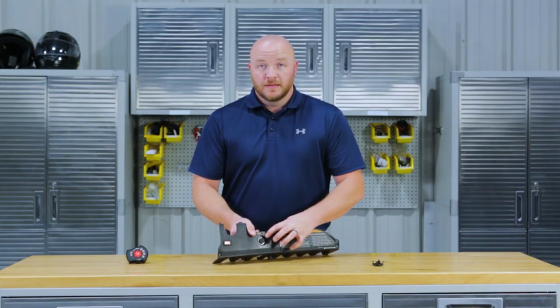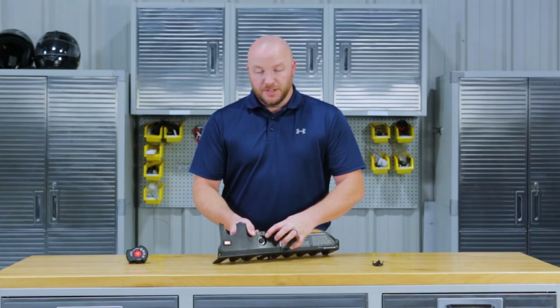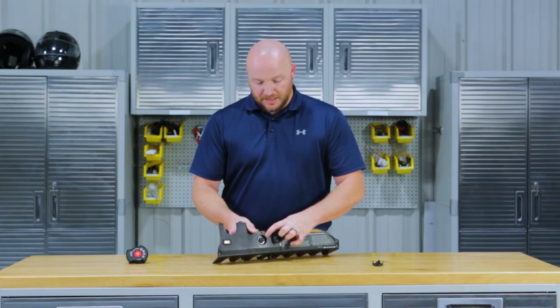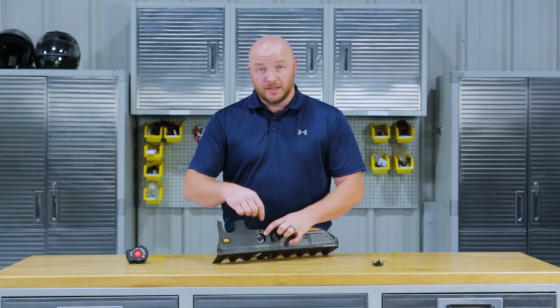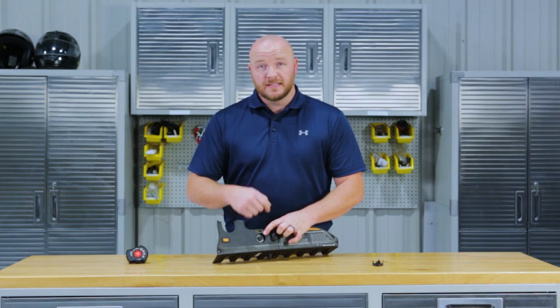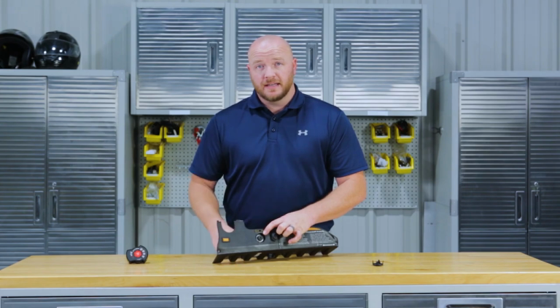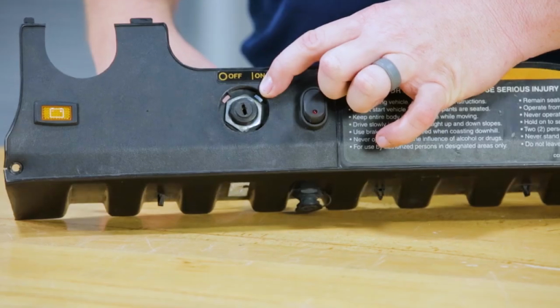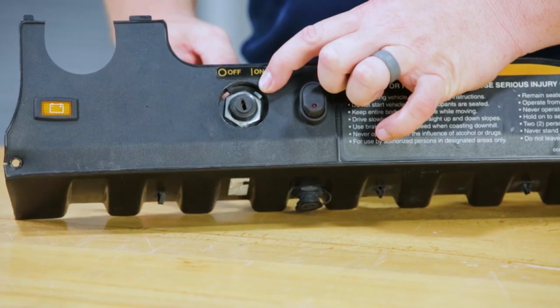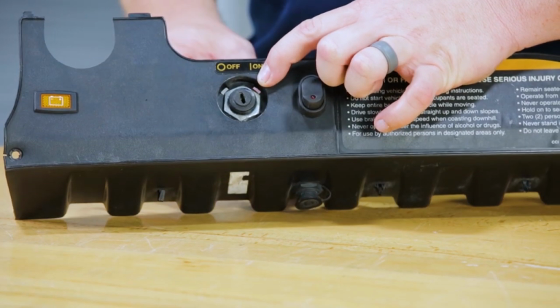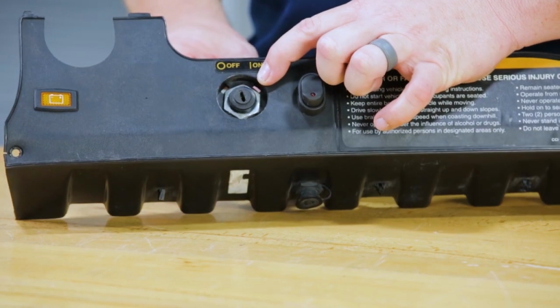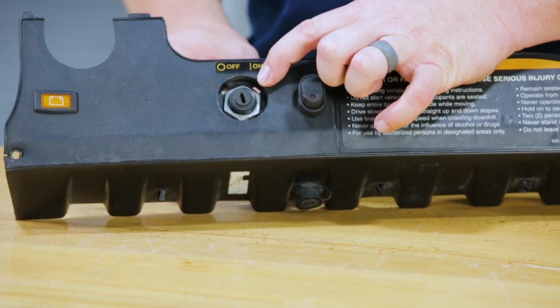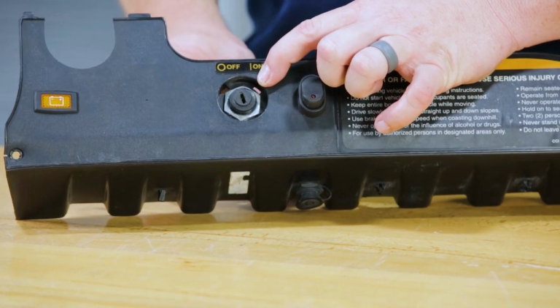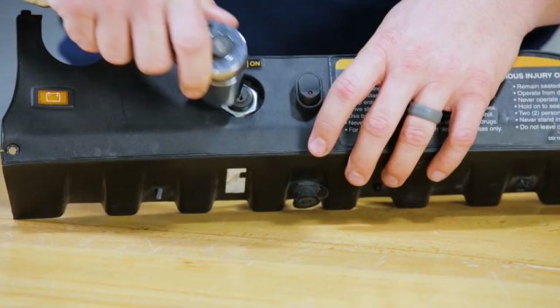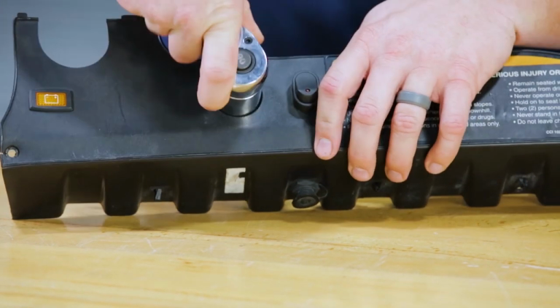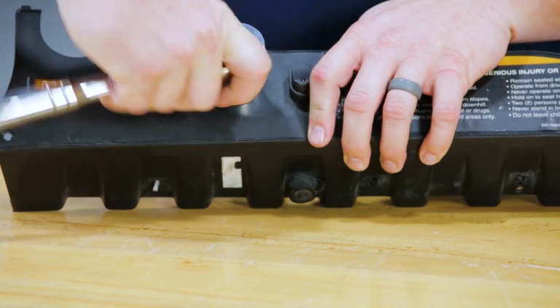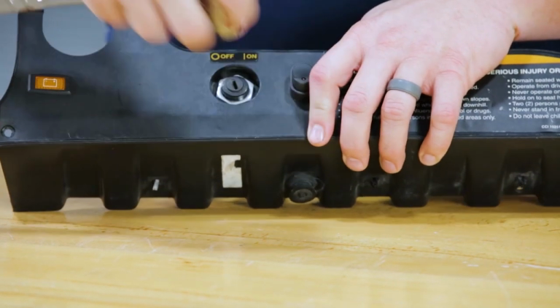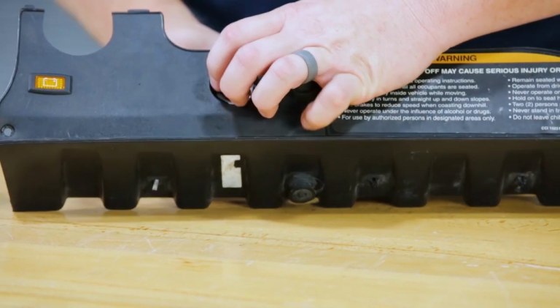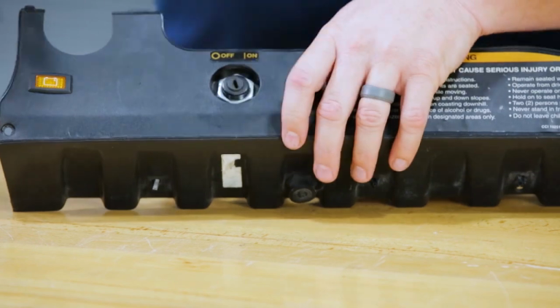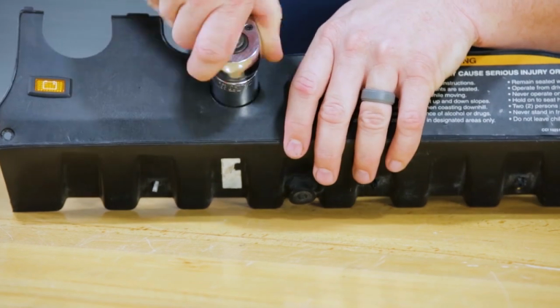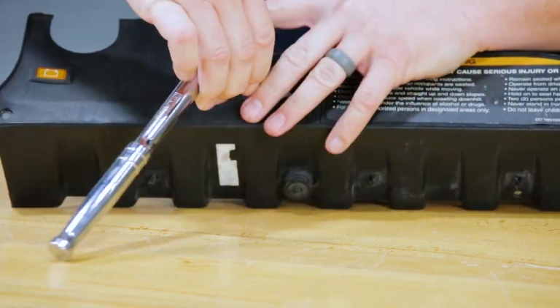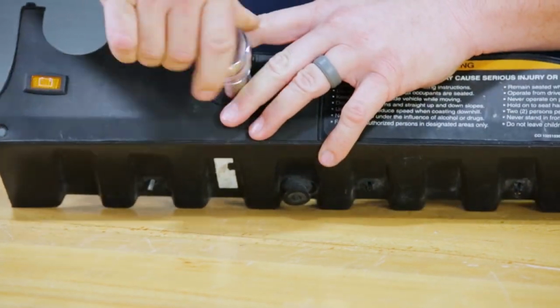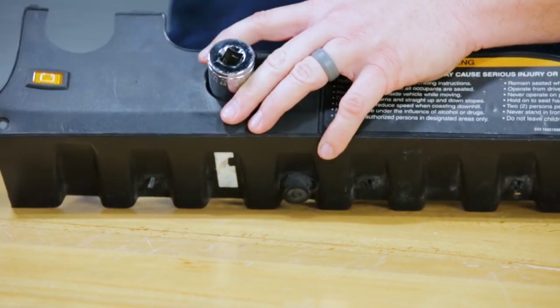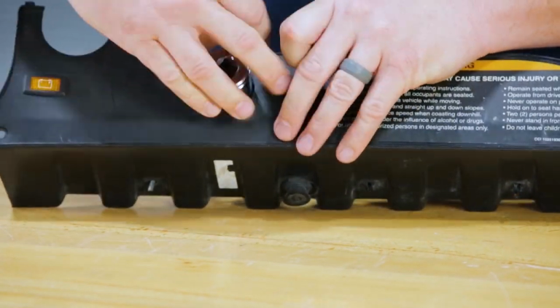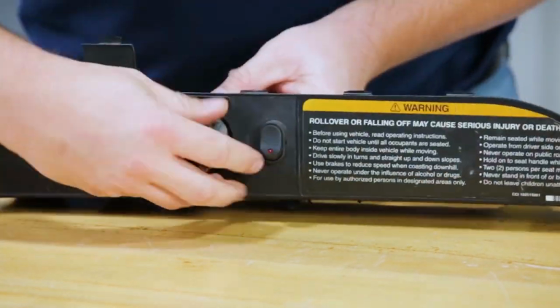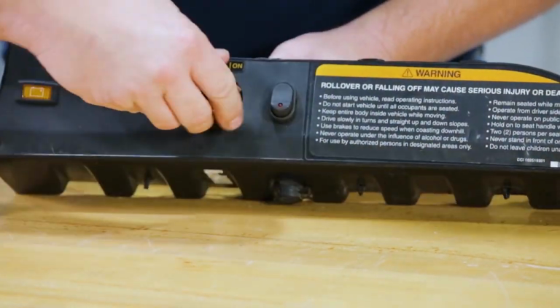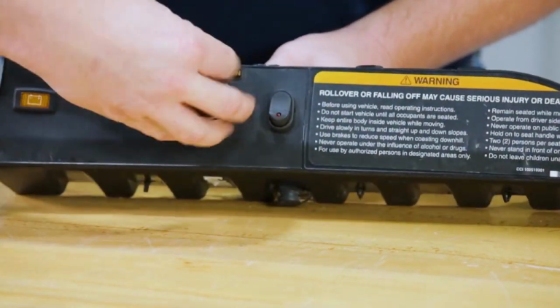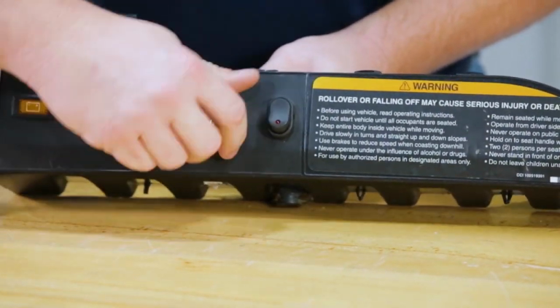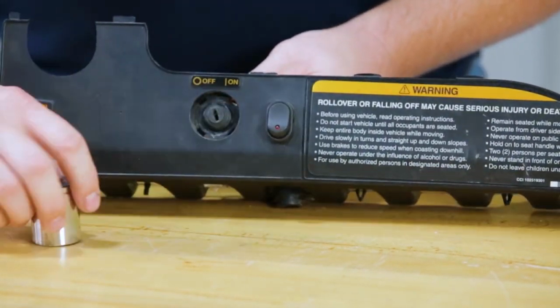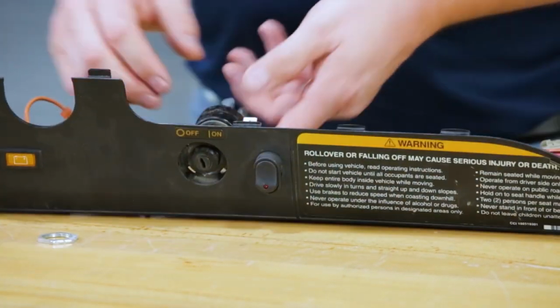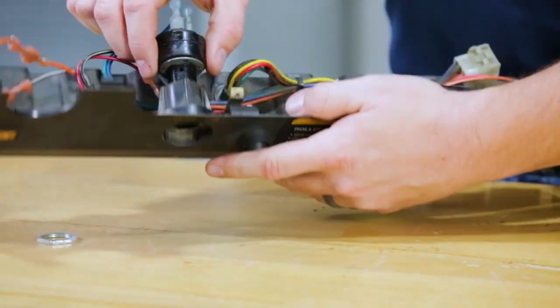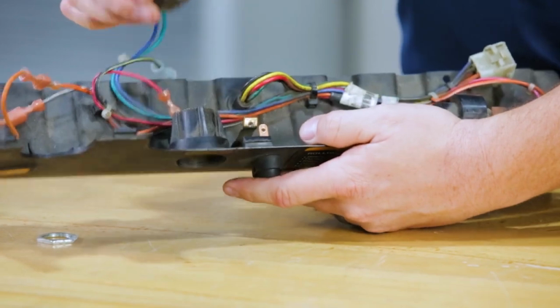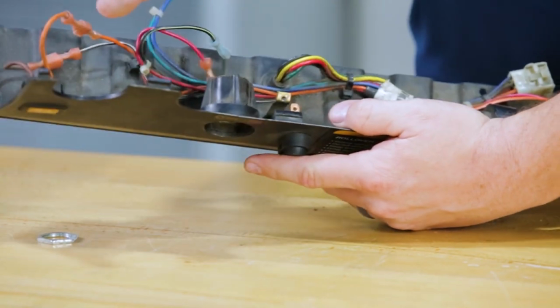You'll notice a nut on the inside where the key switch is held in place. We're going to use a one-inch socket and back the nut off so we can pull the key switch away. That should allow the key switch to come out of the back side.